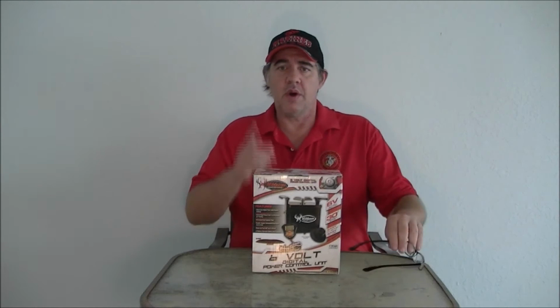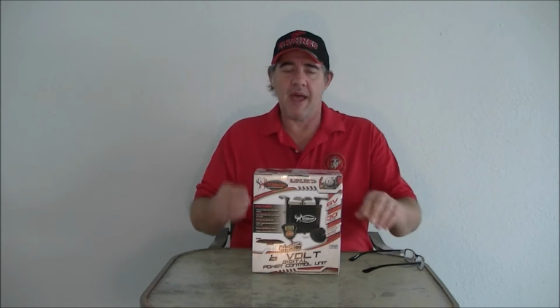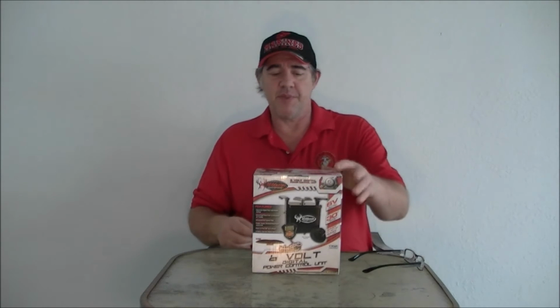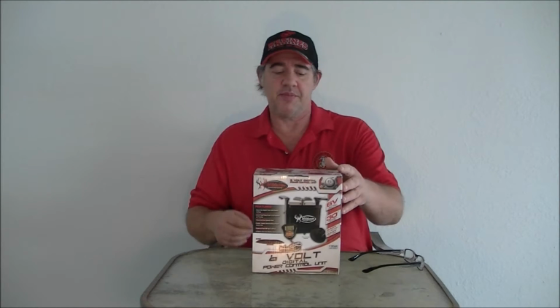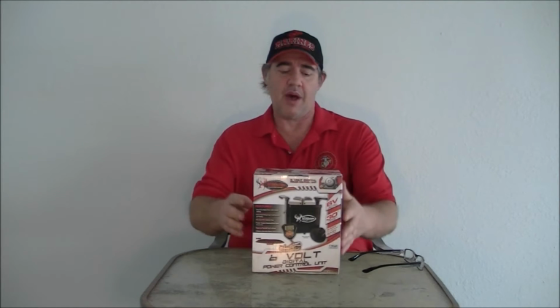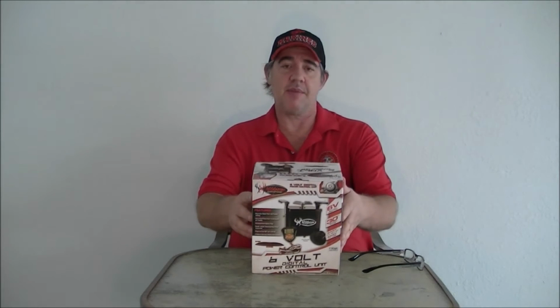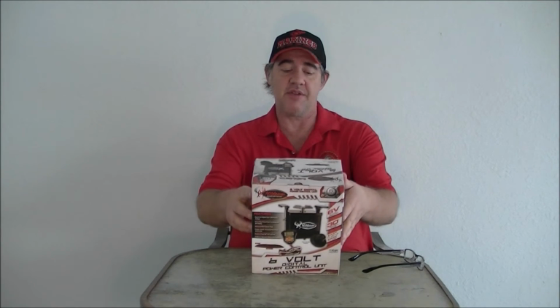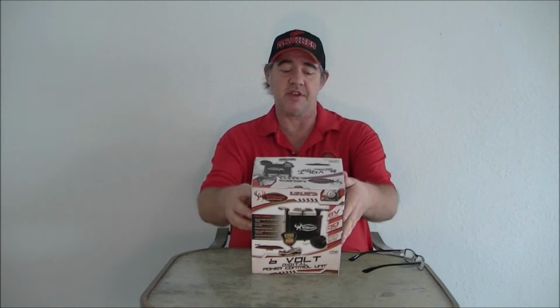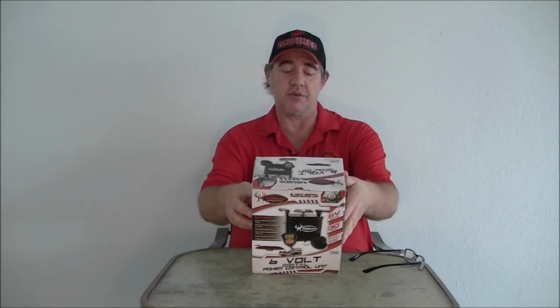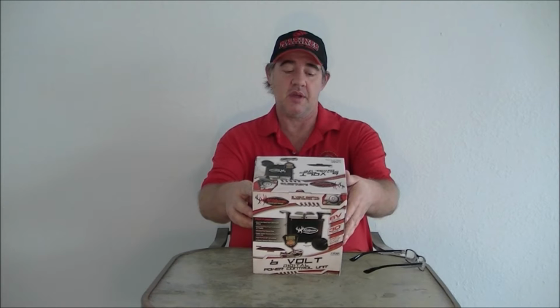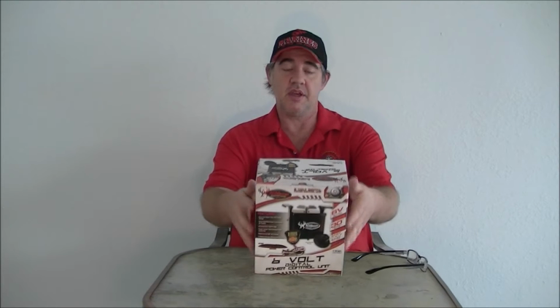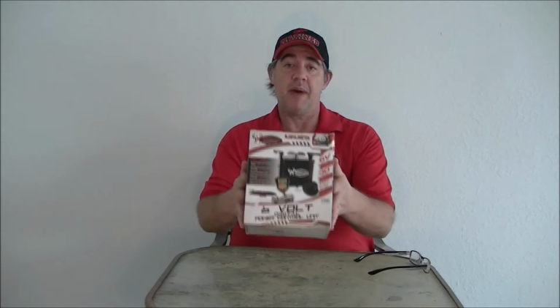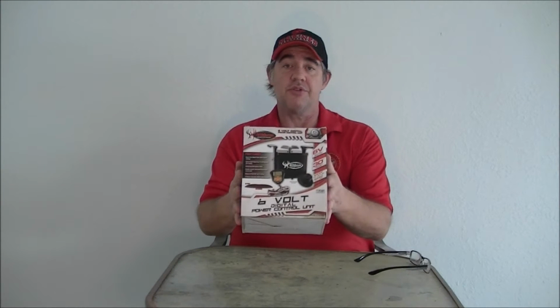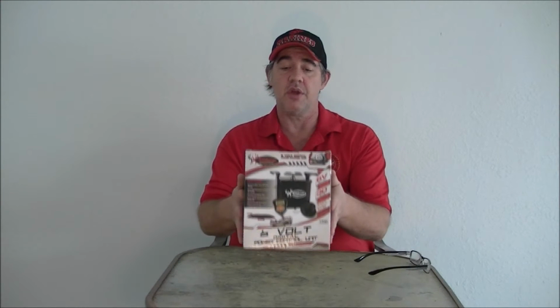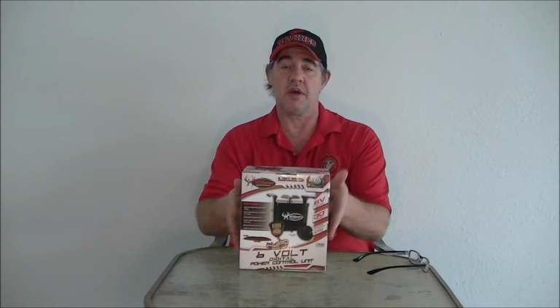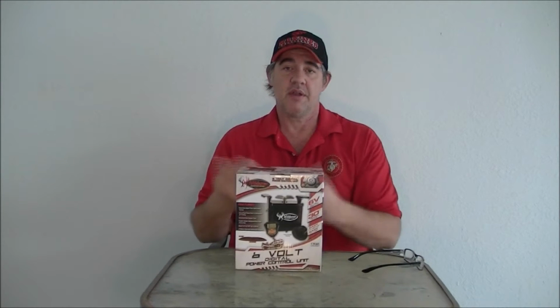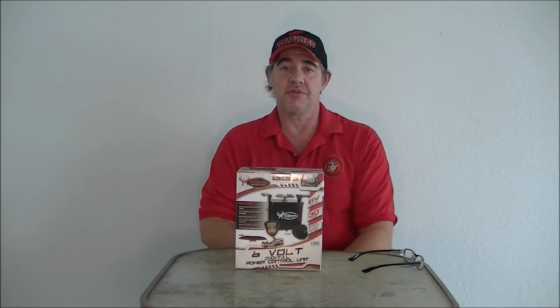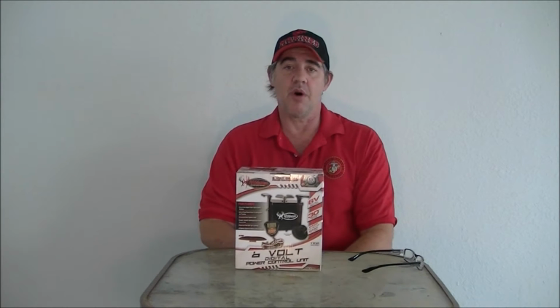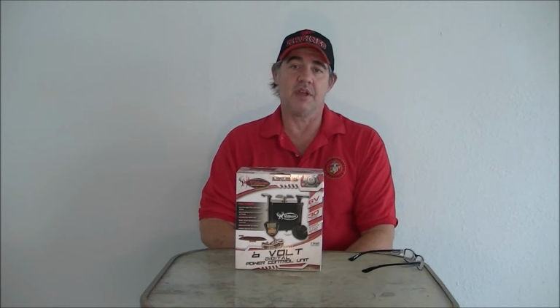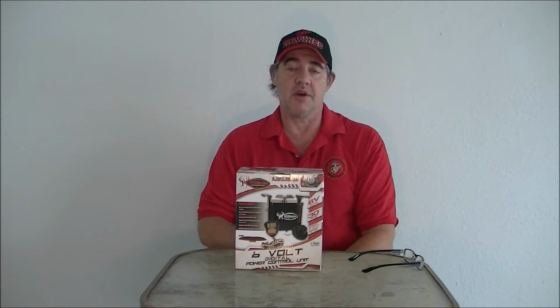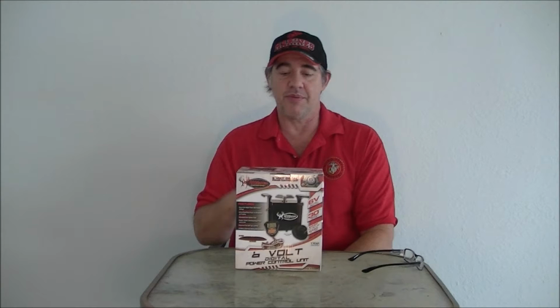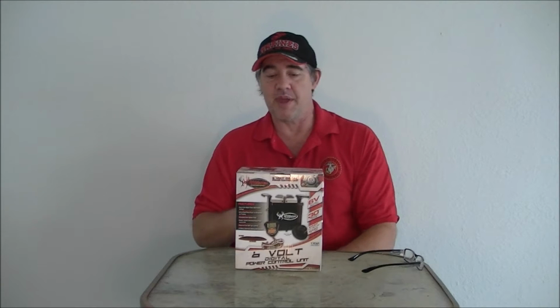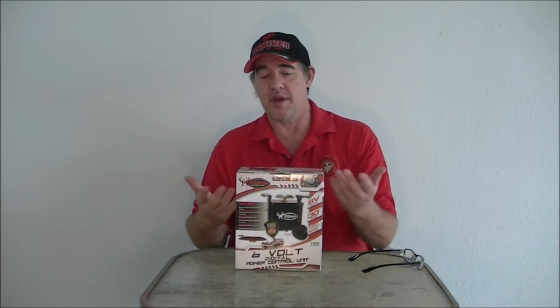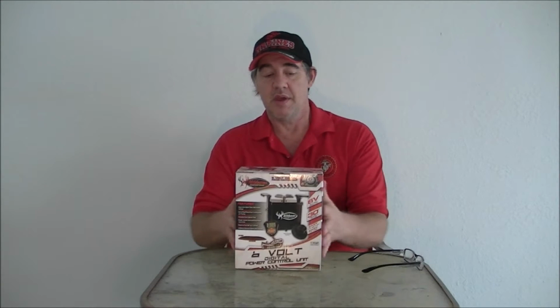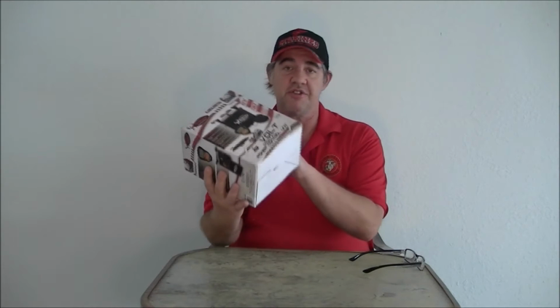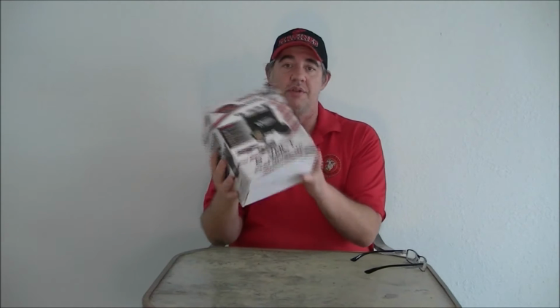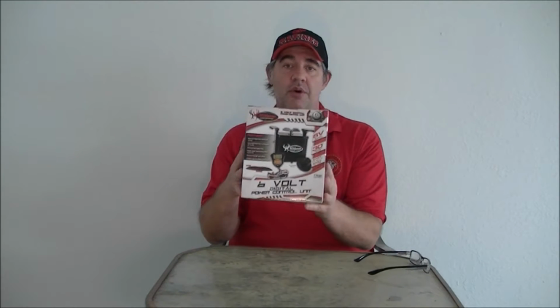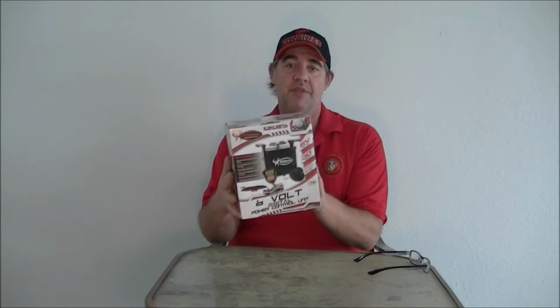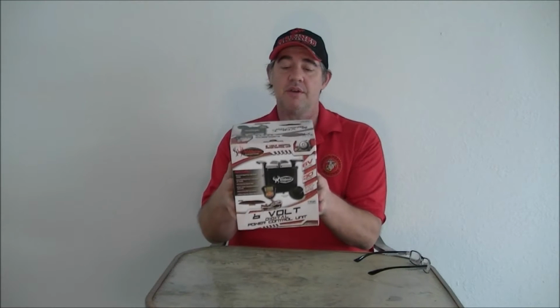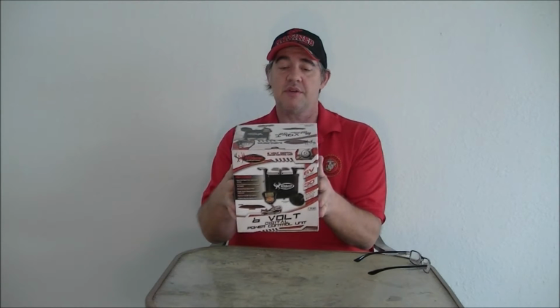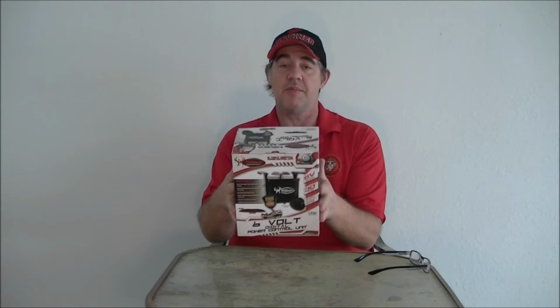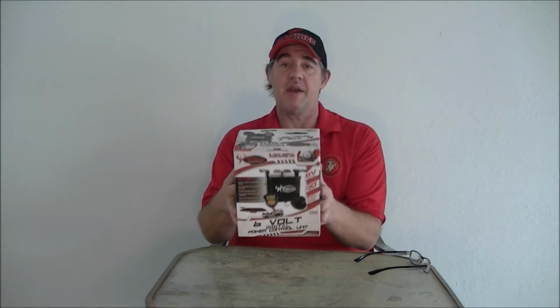Welcome back. I just picked up this Wild Game Innovation 6-volt digital power control unit. I had them on sale at Walmart at the end of the year, so I thought I'd pick one up. It's just a unit, so I thought I'd tell you a little bit about it.